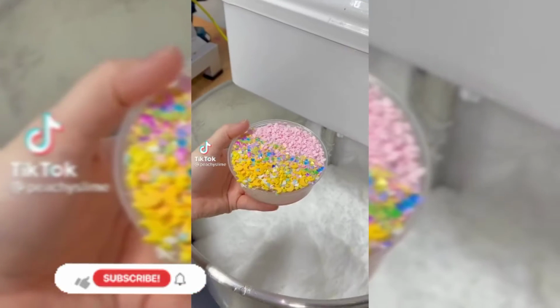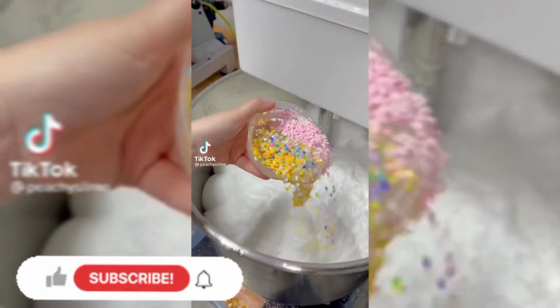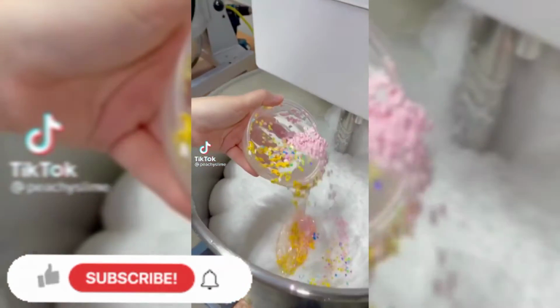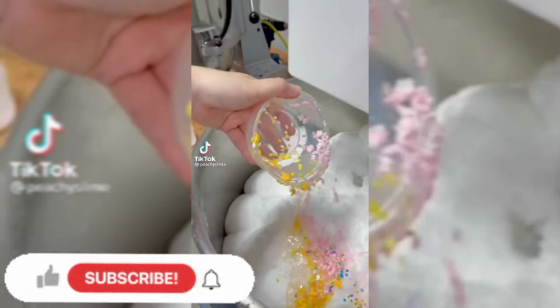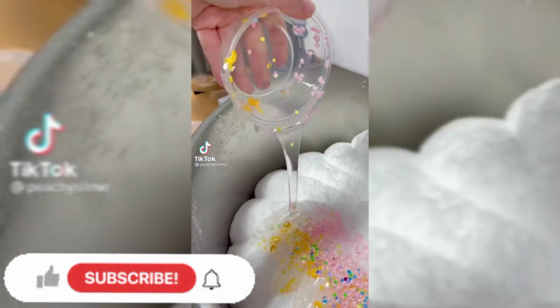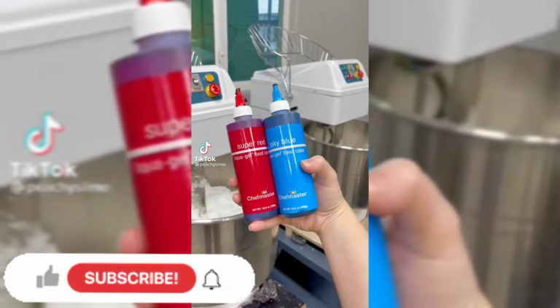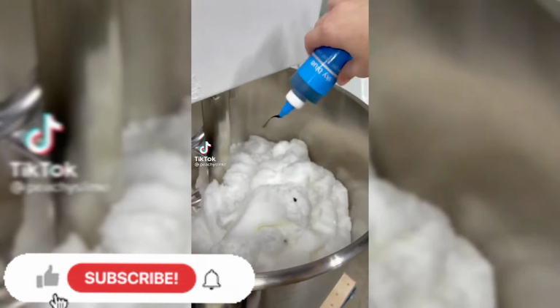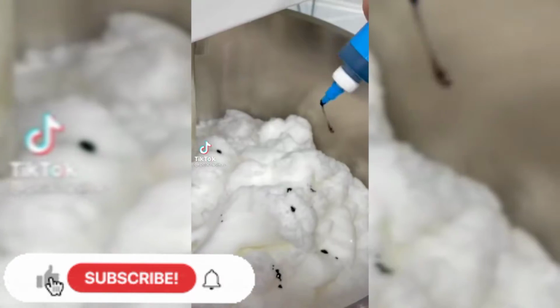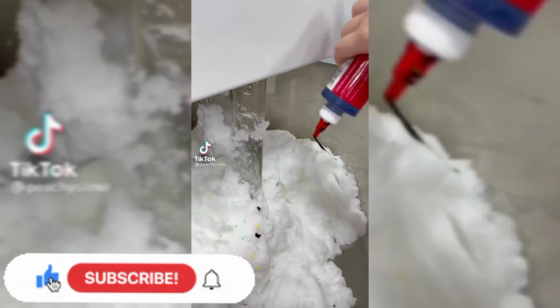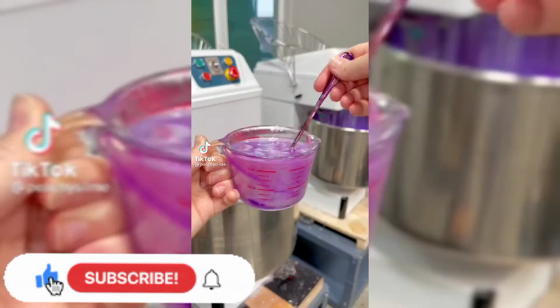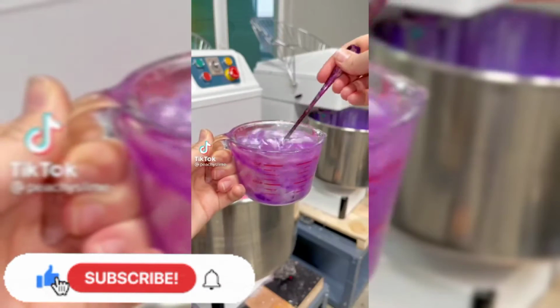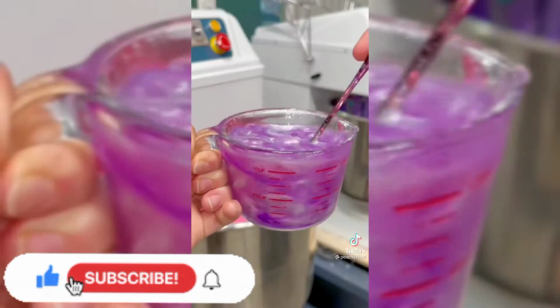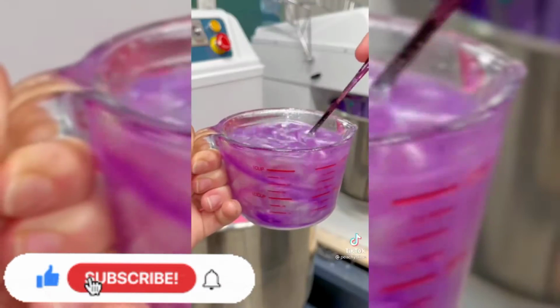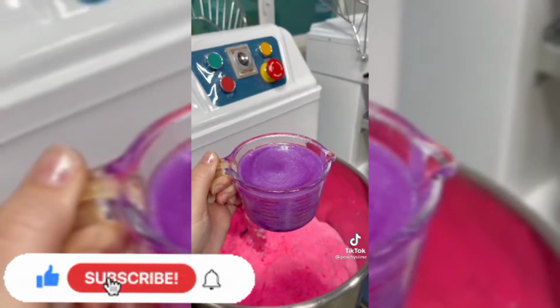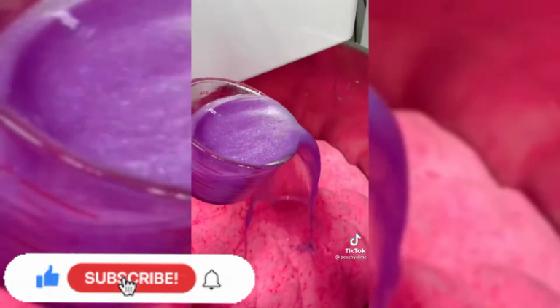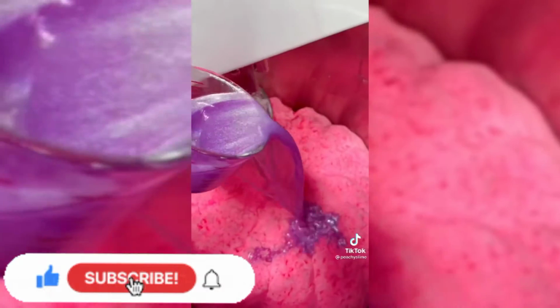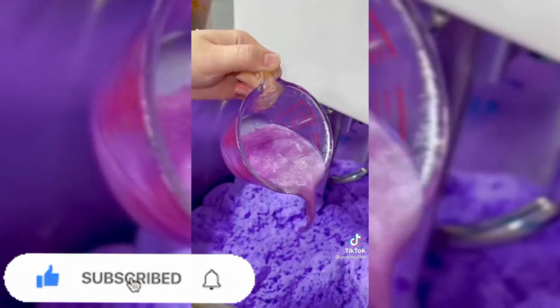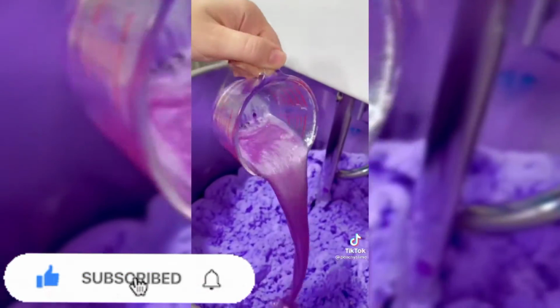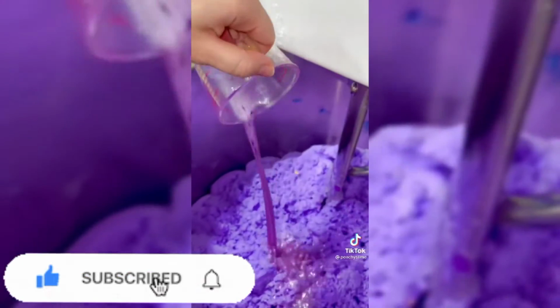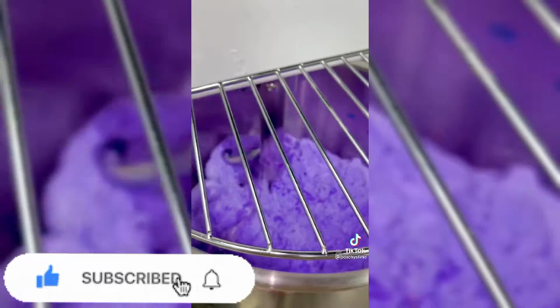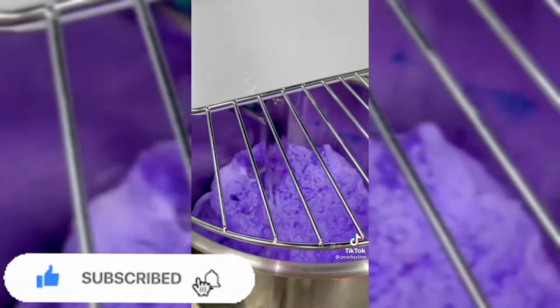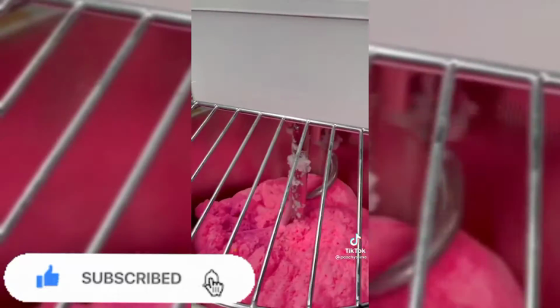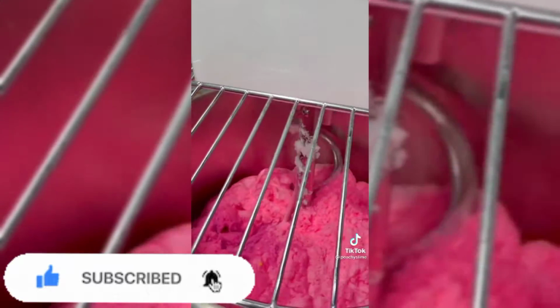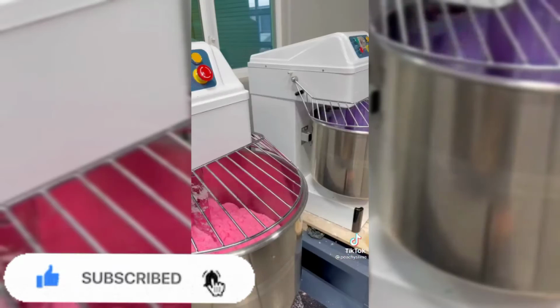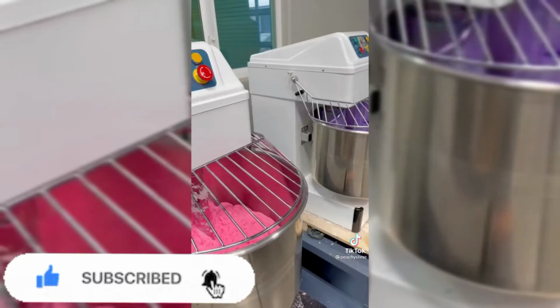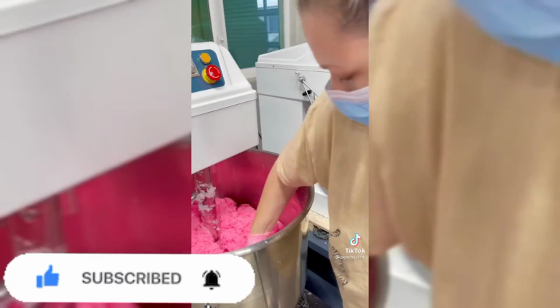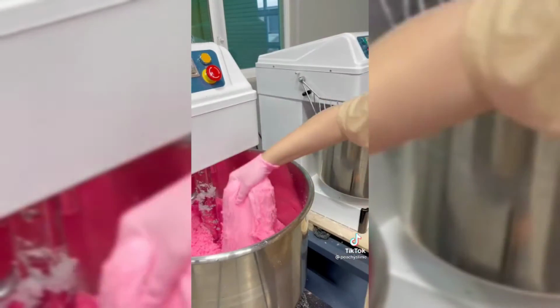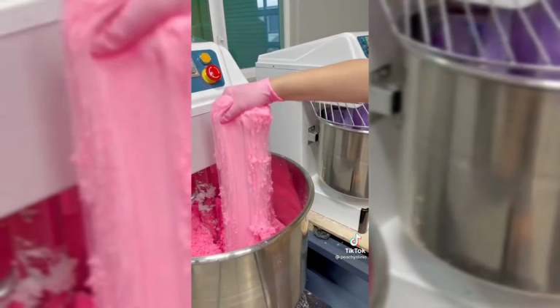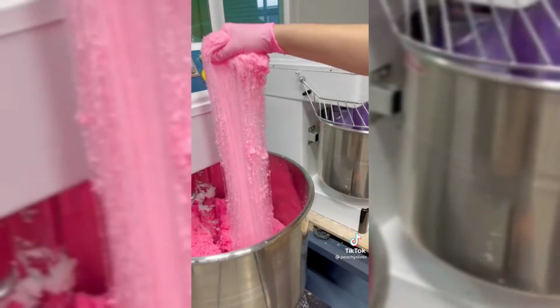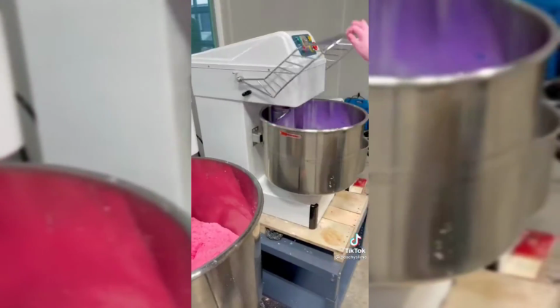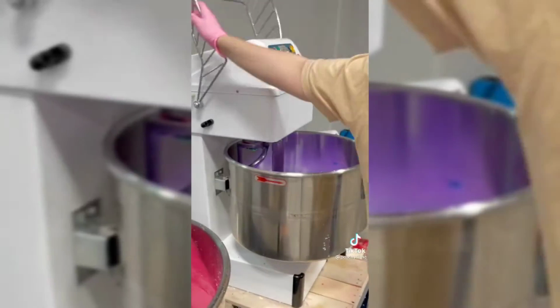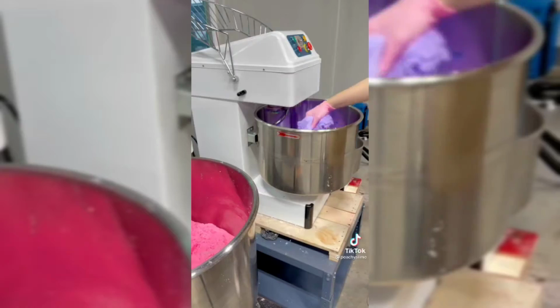Let's make another slime together. This one is Sailor Moon Frost and I already have the base put together, so we're just adding in the colors and the pigment. It has the yummiest watermelon bubblegum scent, which is what we're adding in right now. We let that mix until it's completely incorporated, we add all of the extra sprinkles and pigment, and it's ready to go.